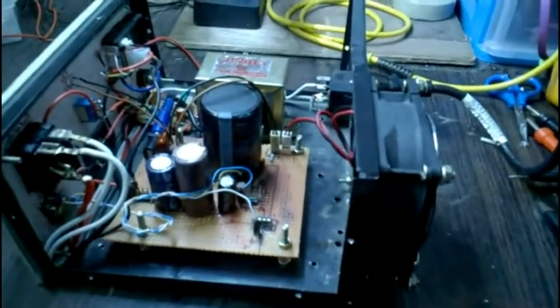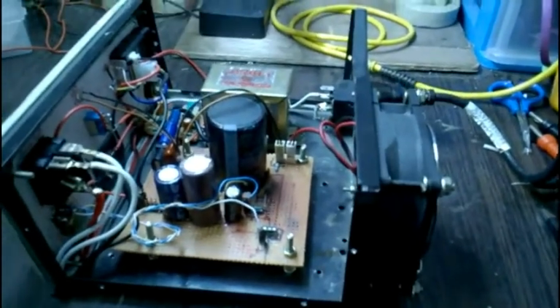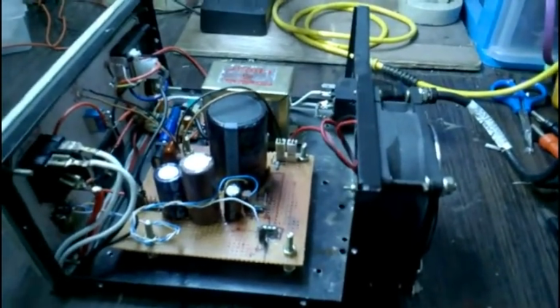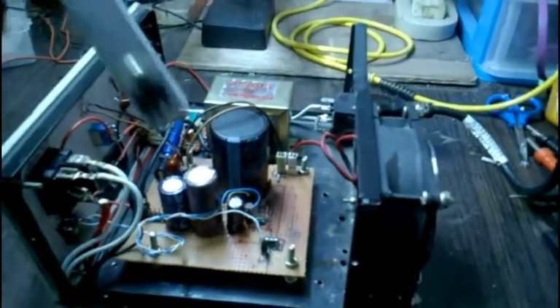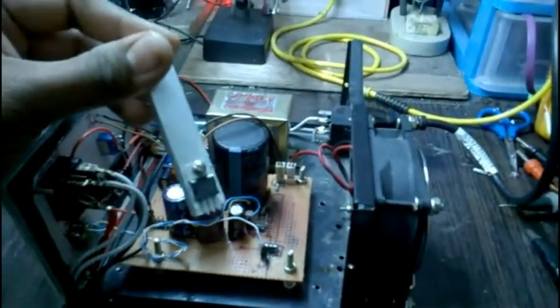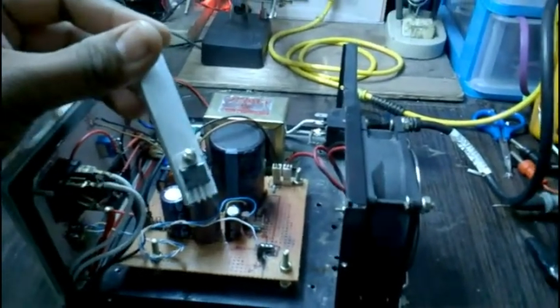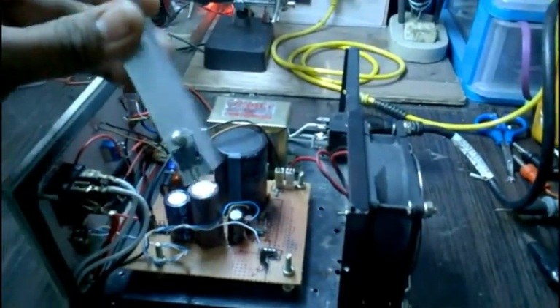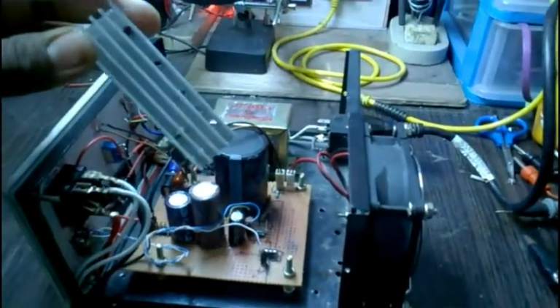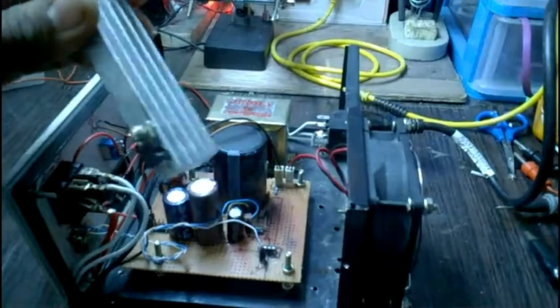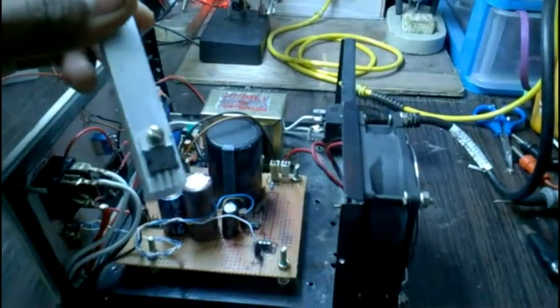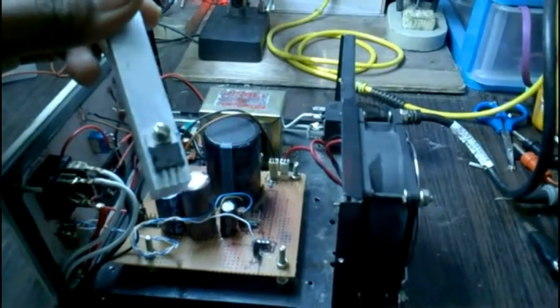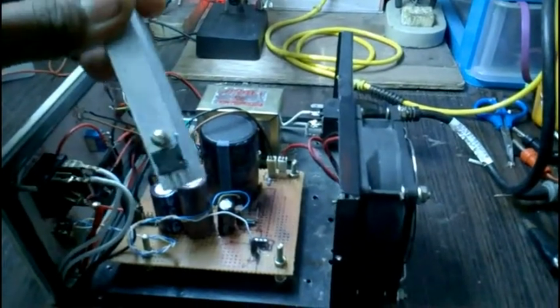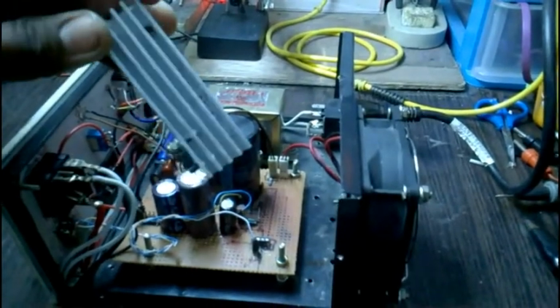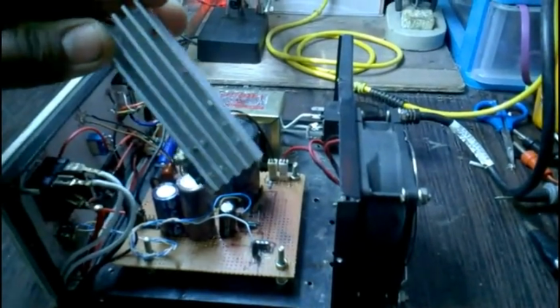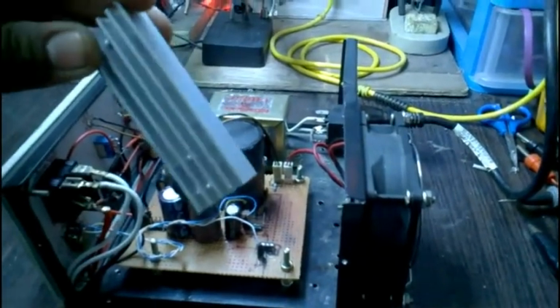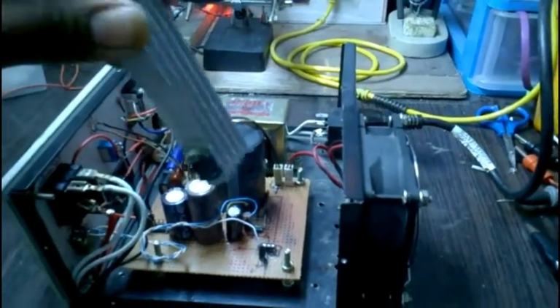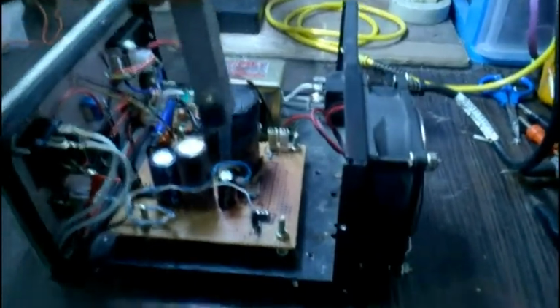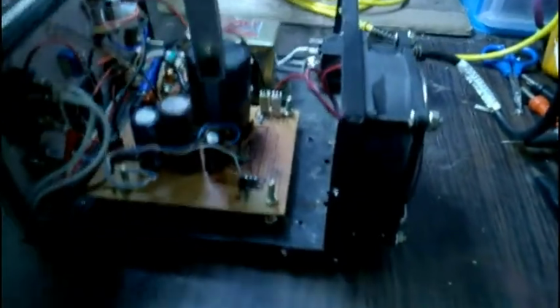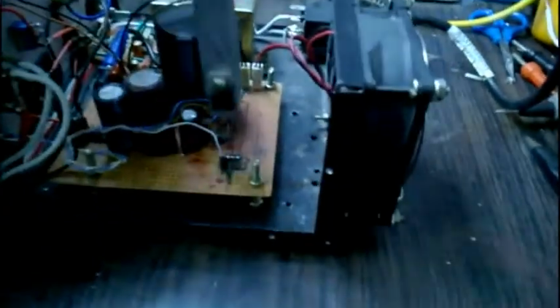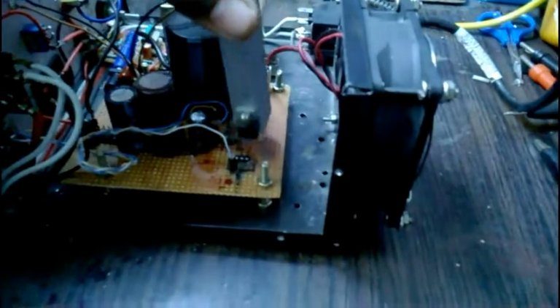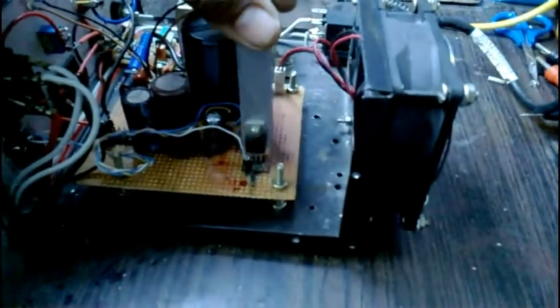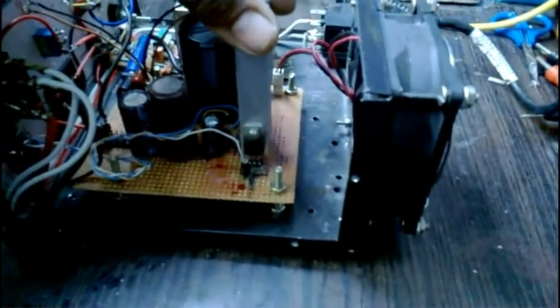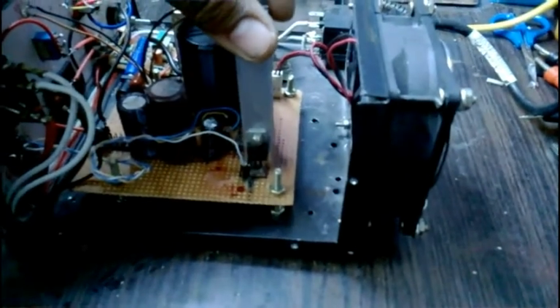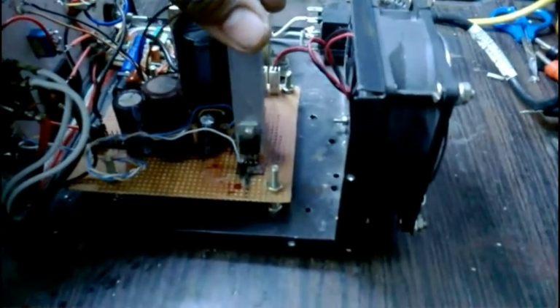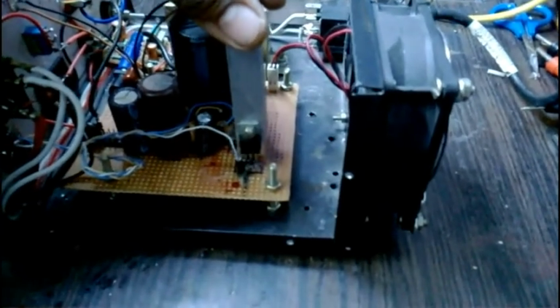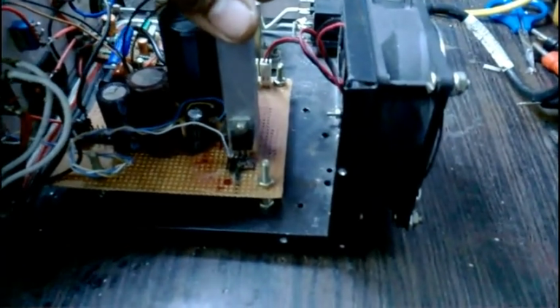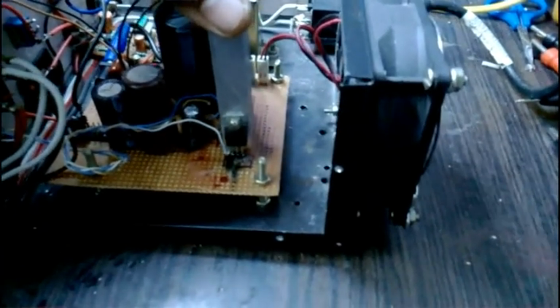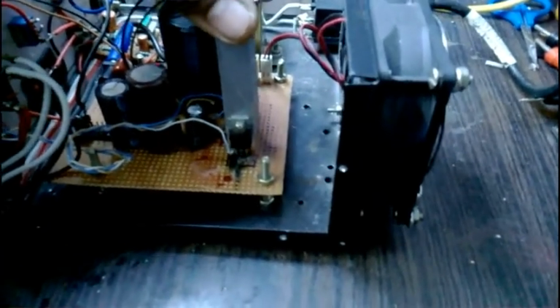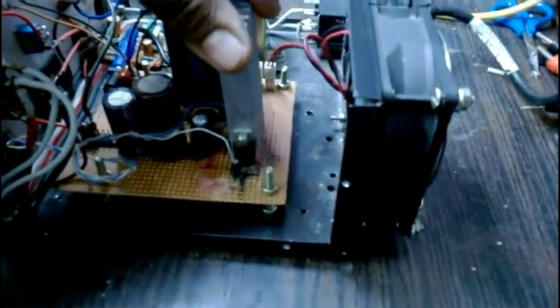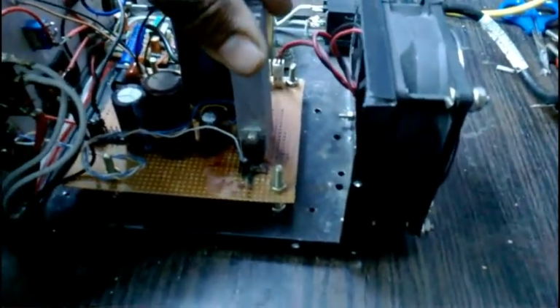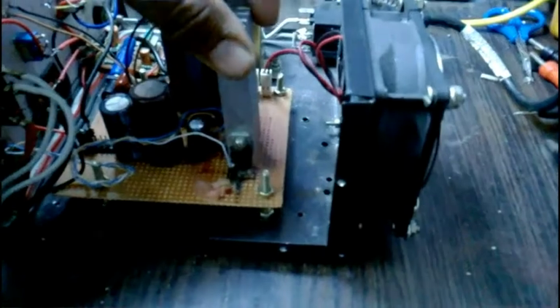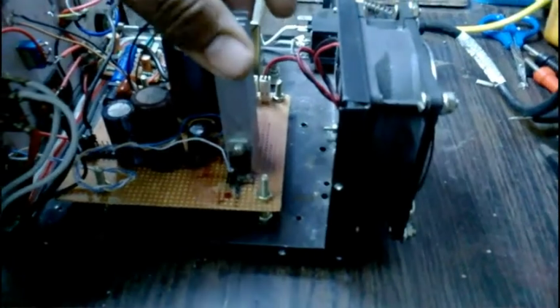The only thing I need now is the LM317 itself, attached to the heat sink. I'm going to place it now. I have placed it — it's nice and firm.